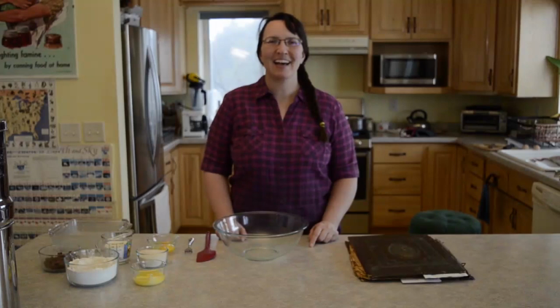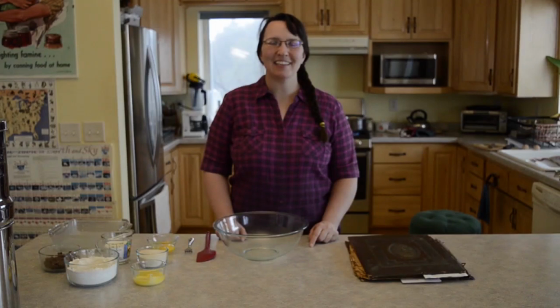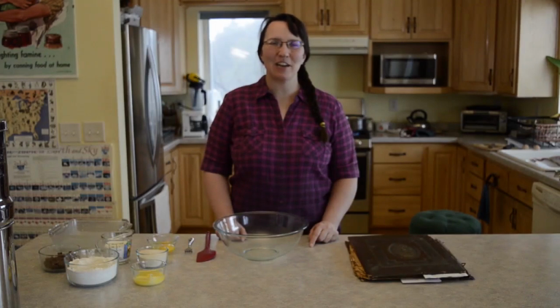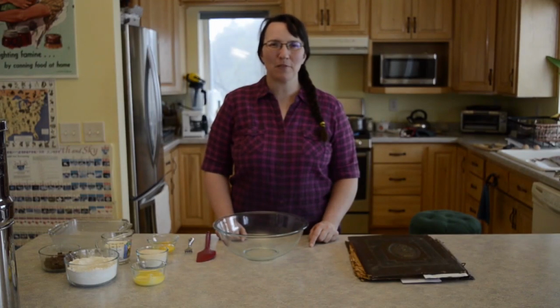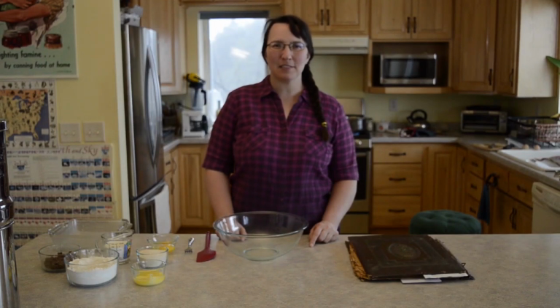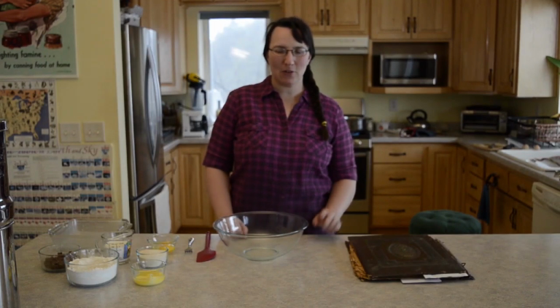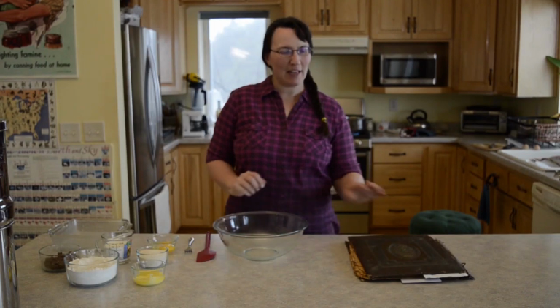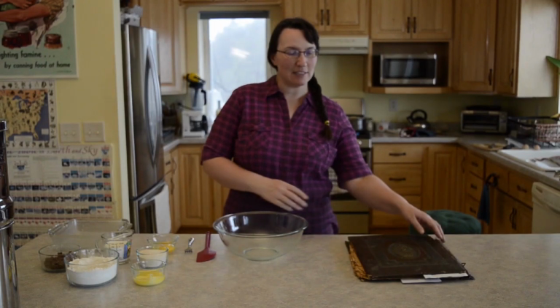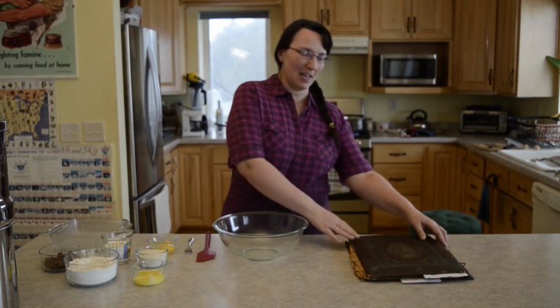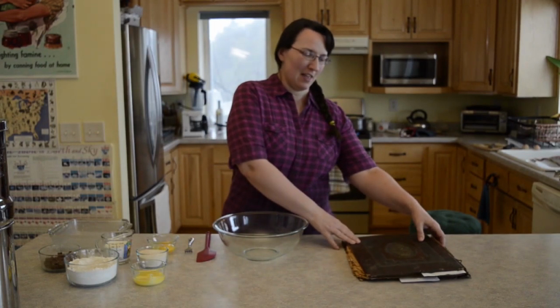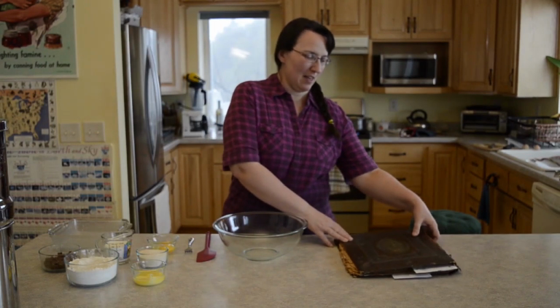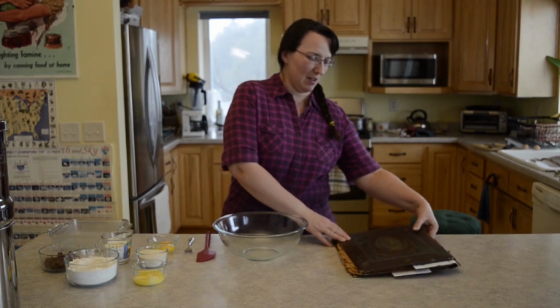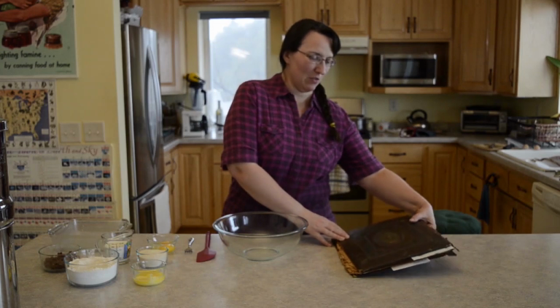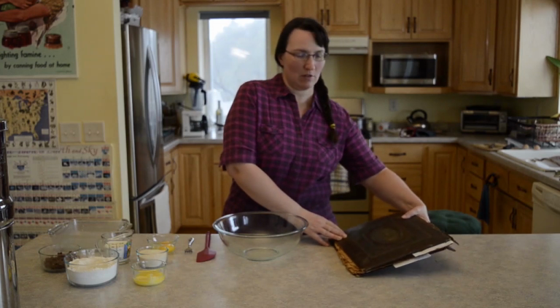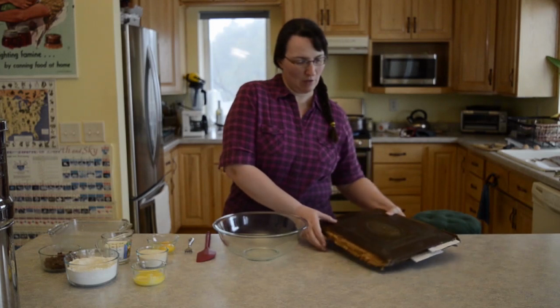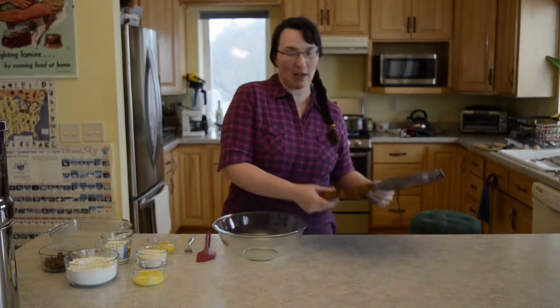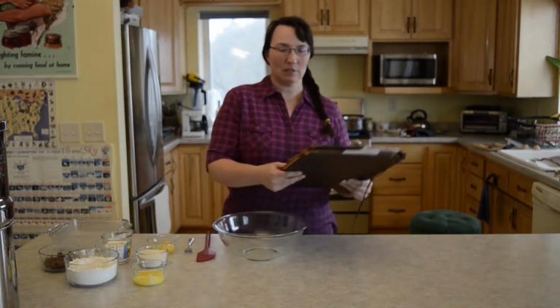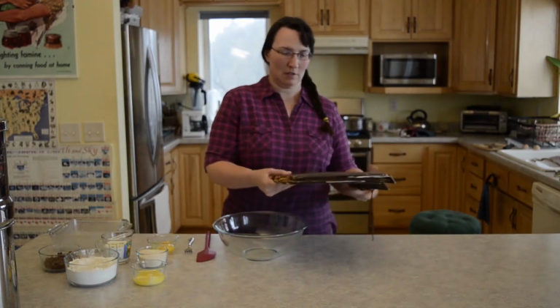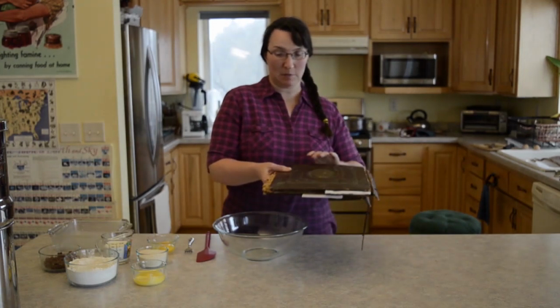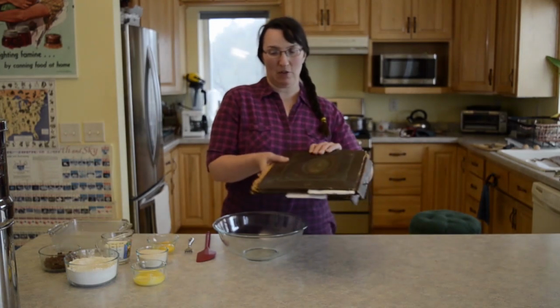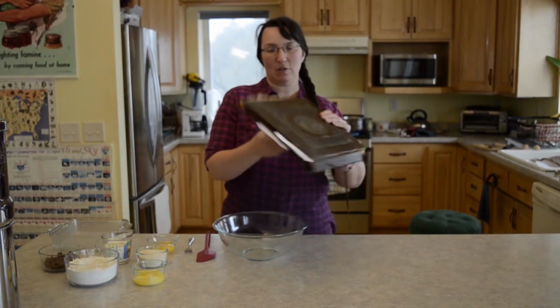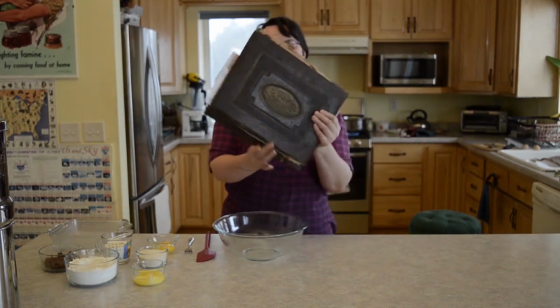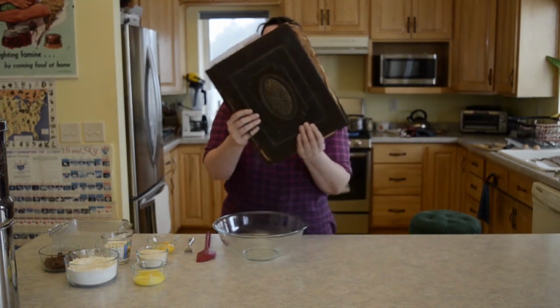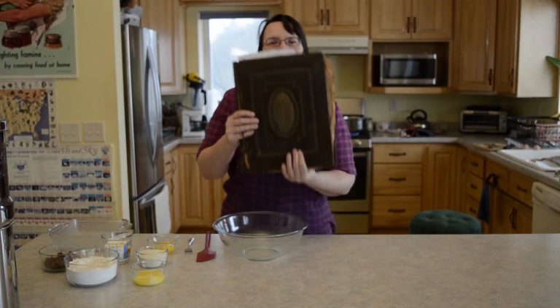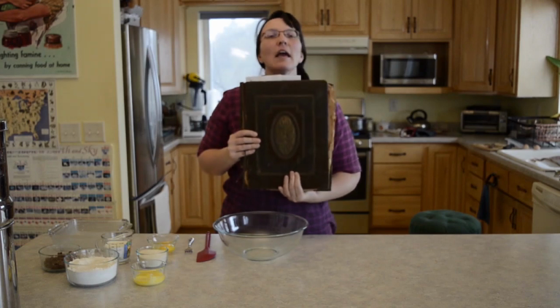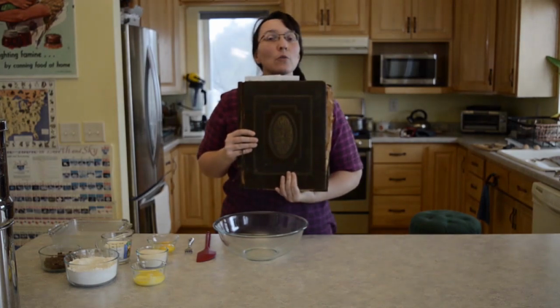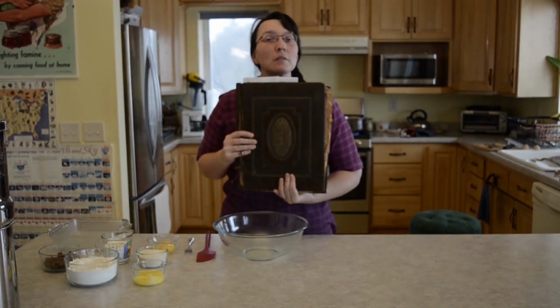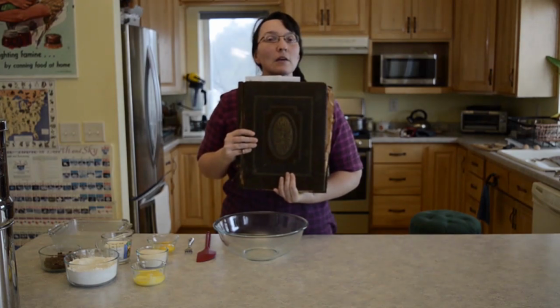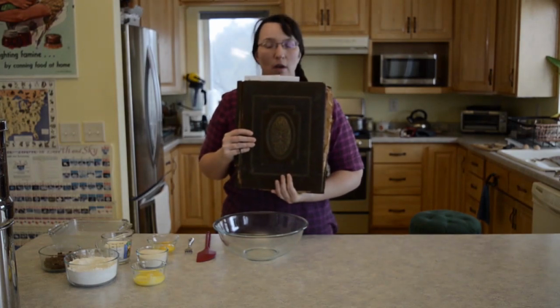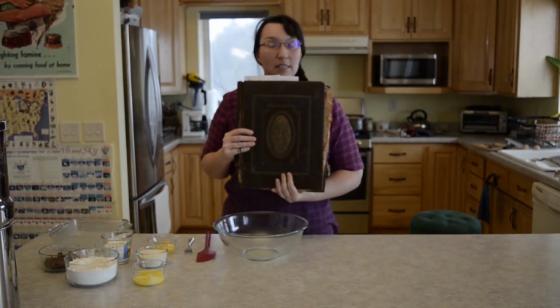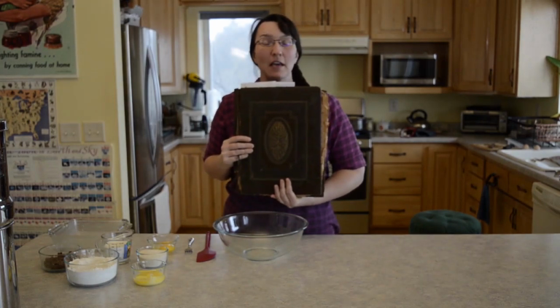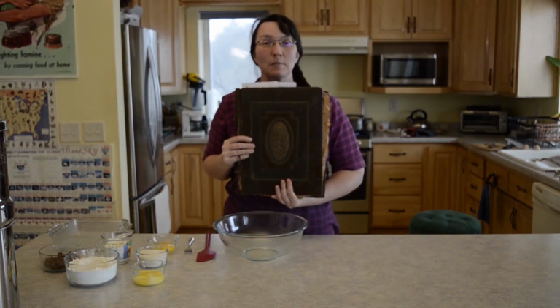Hi, it's Lori Neverman from Common Sense Home, and today I'm digging out Grandma Catherine's recipe binder and we're going to make a cinnamon cake recipe.